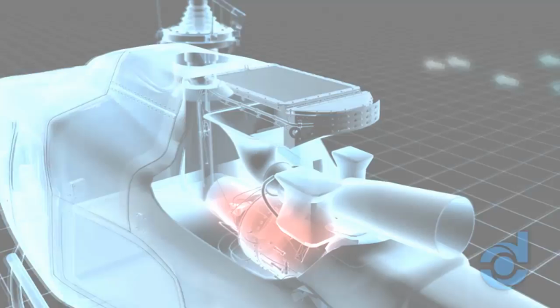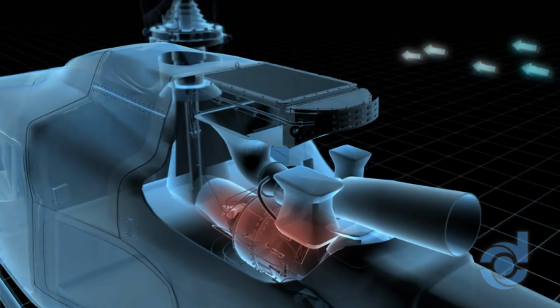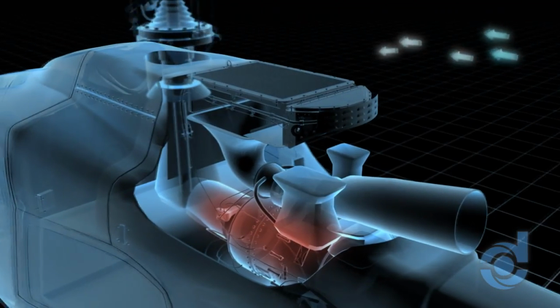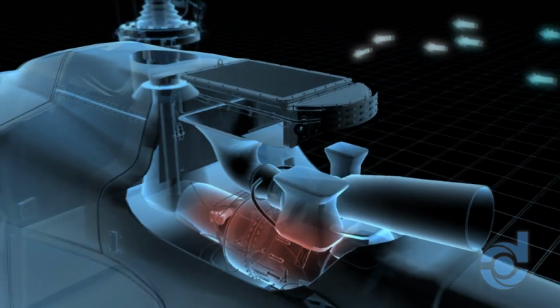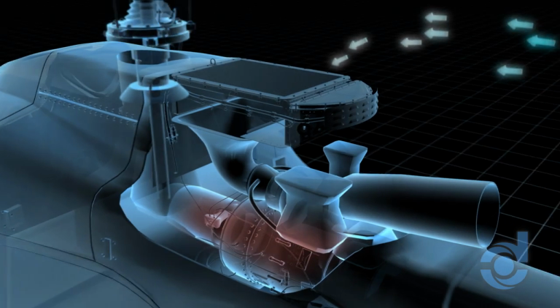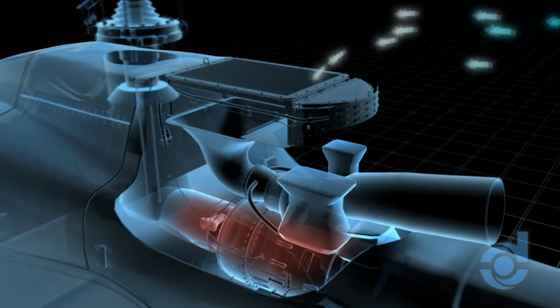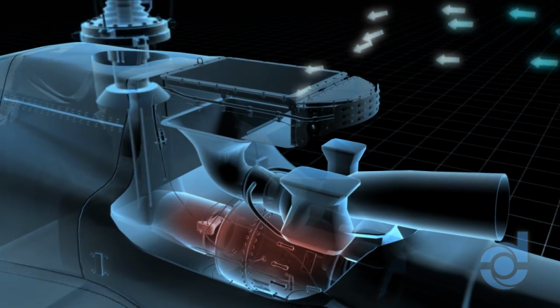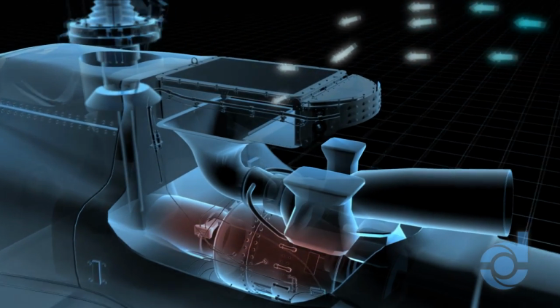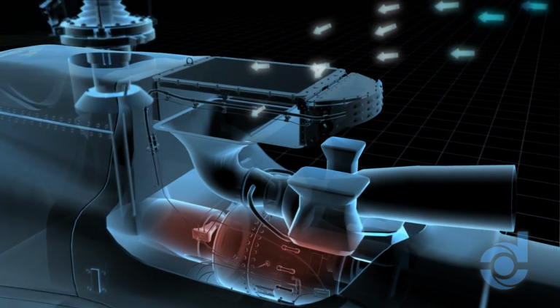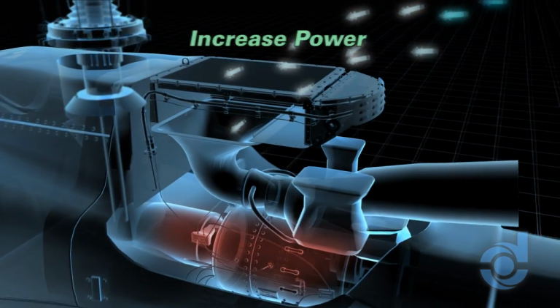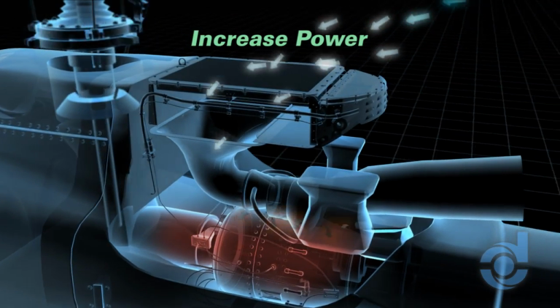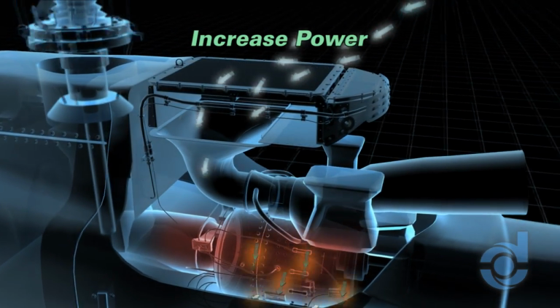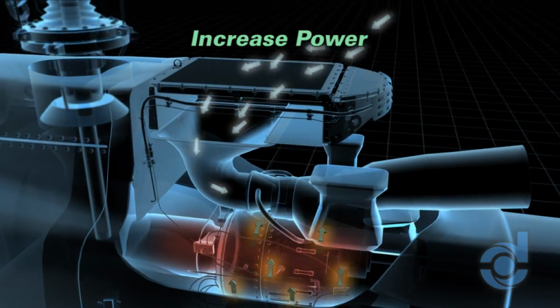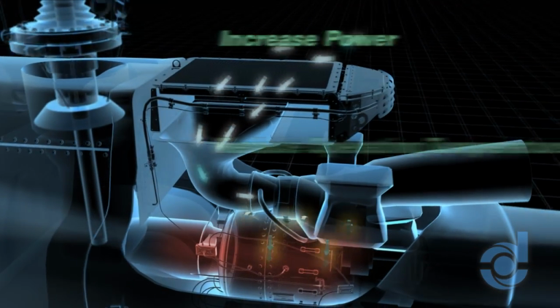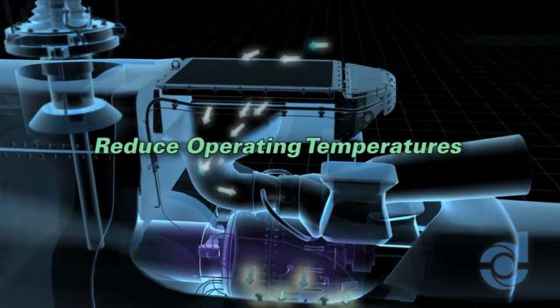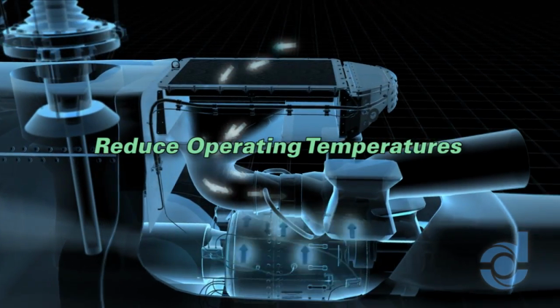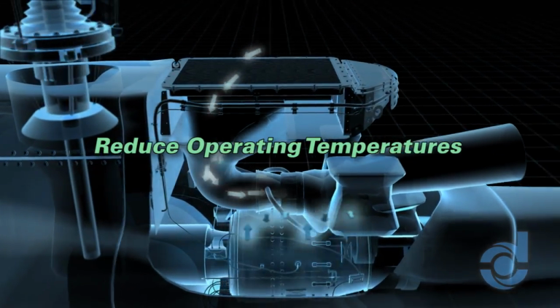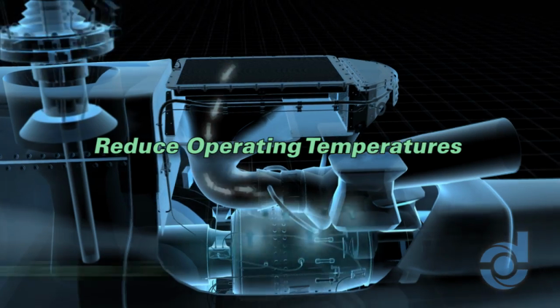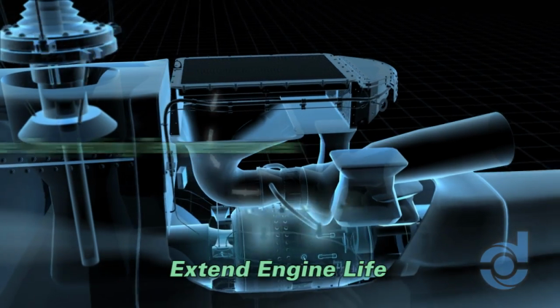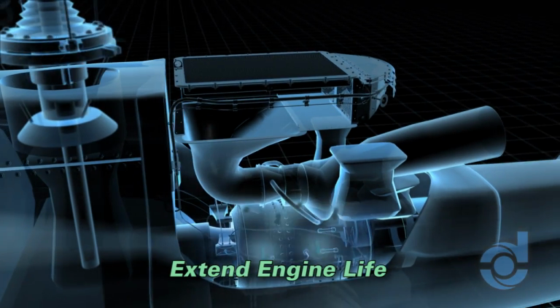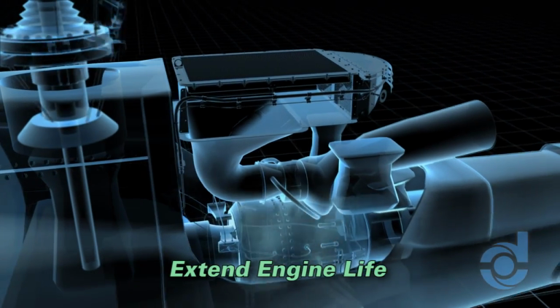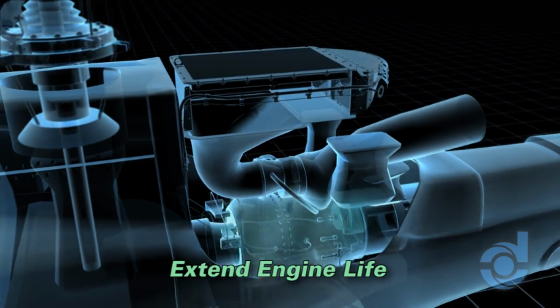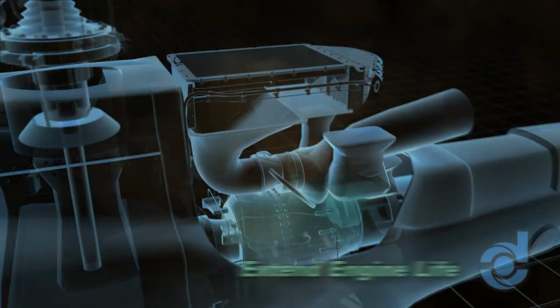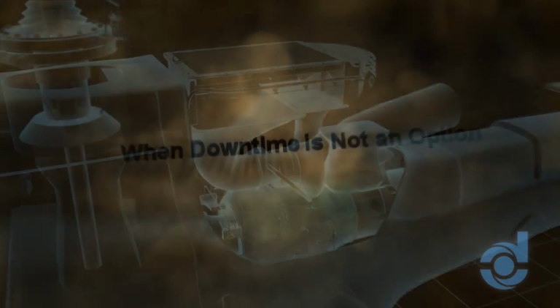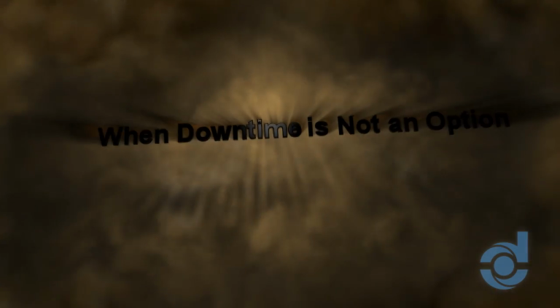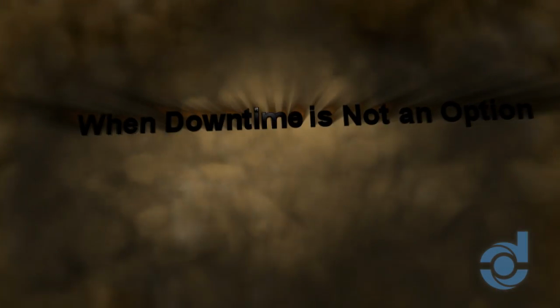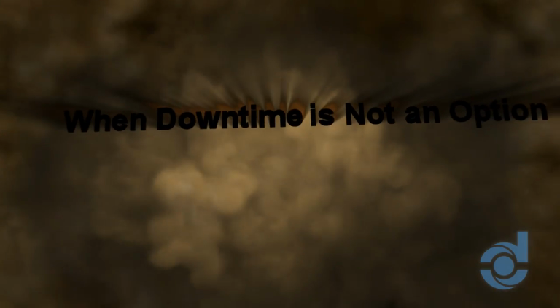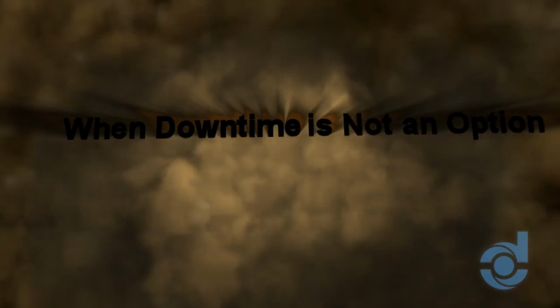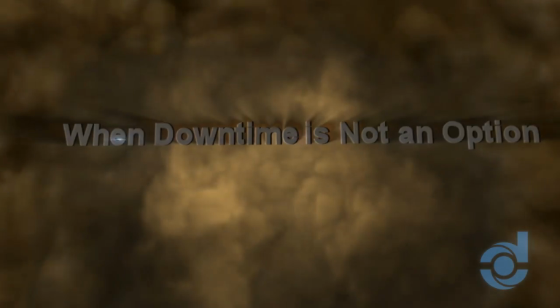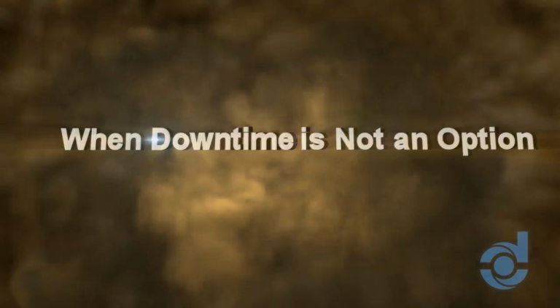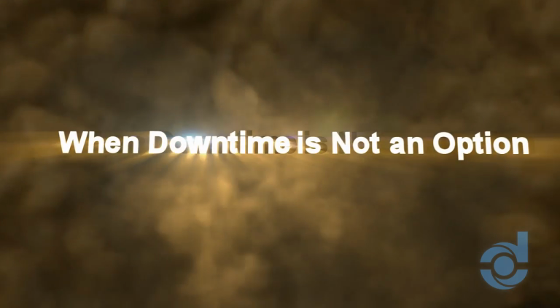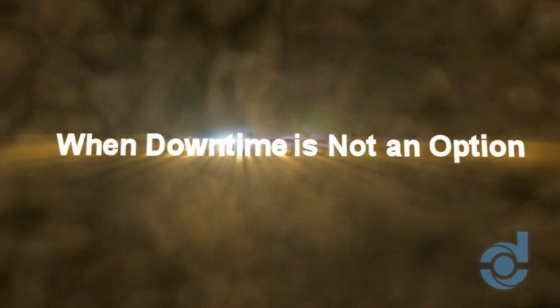What's more, because IBFs do not require bleed air, they can actually increase power, reduce operating temperatures, and further extend engine life when downtime is not an option.